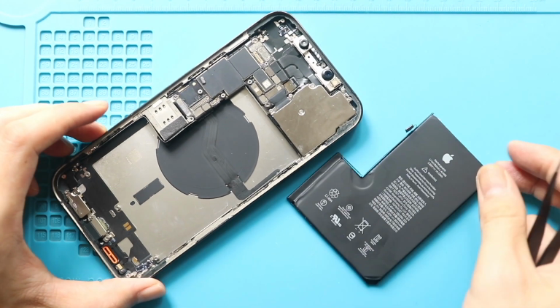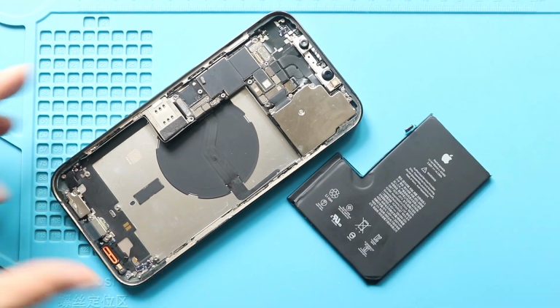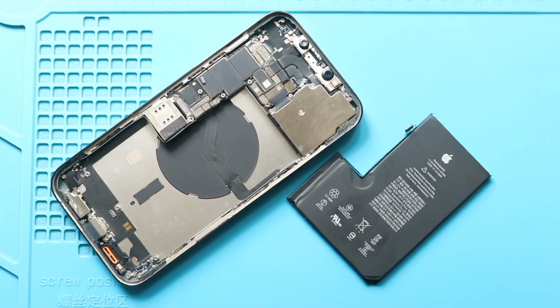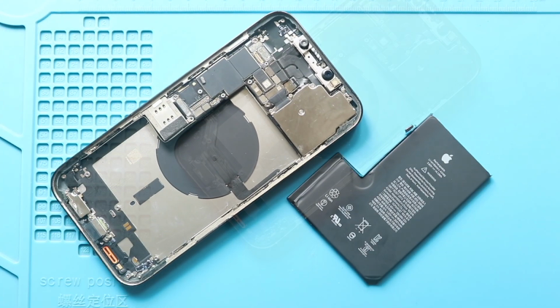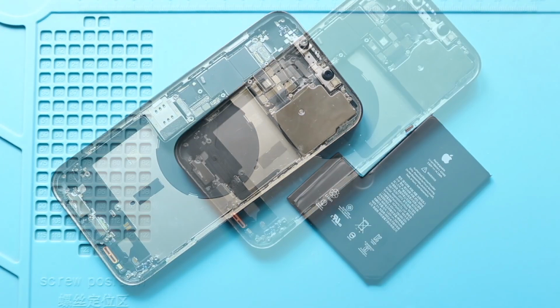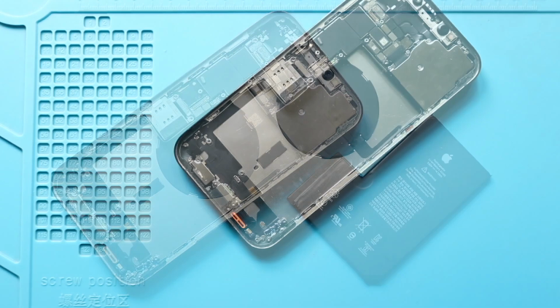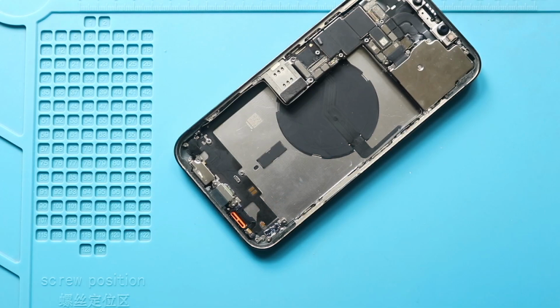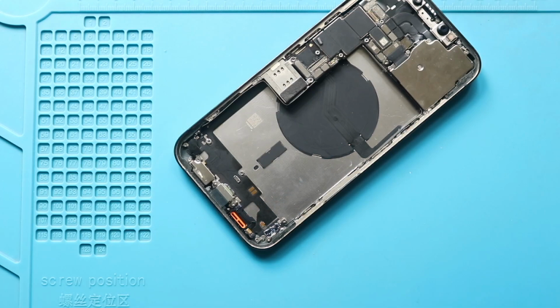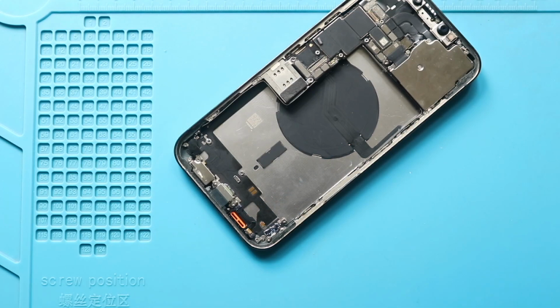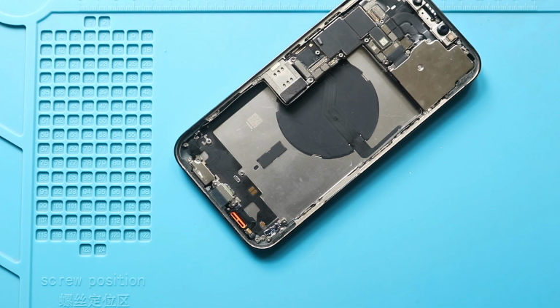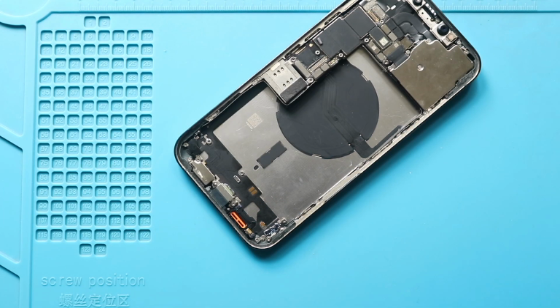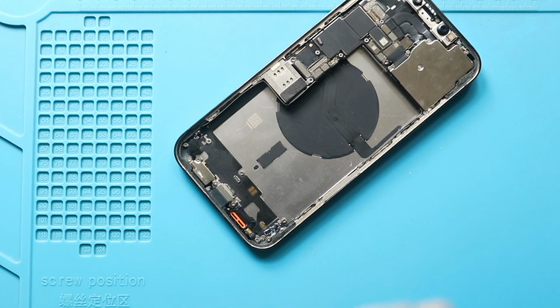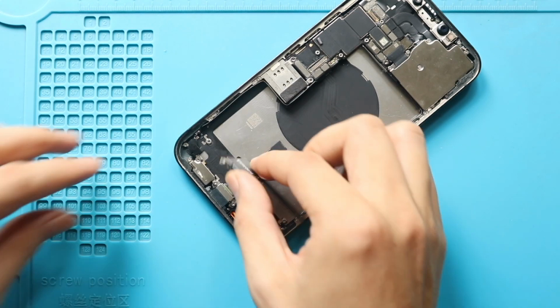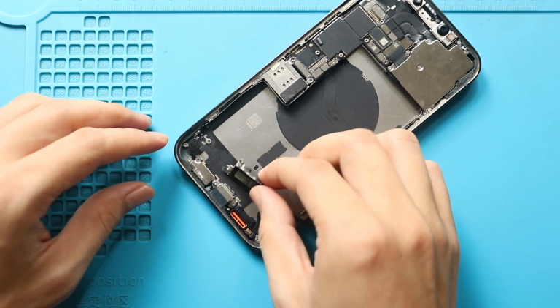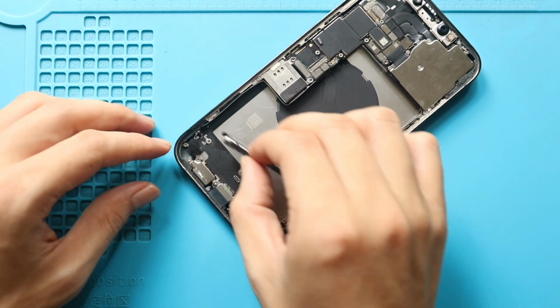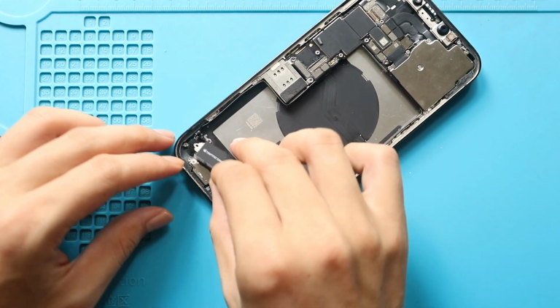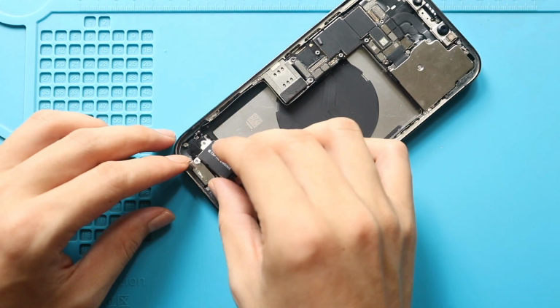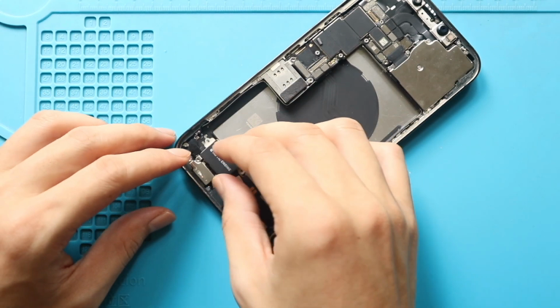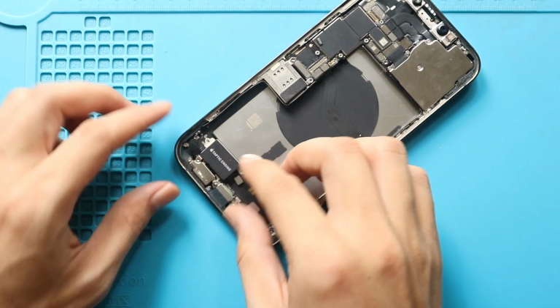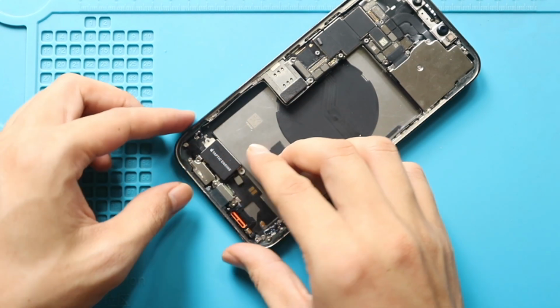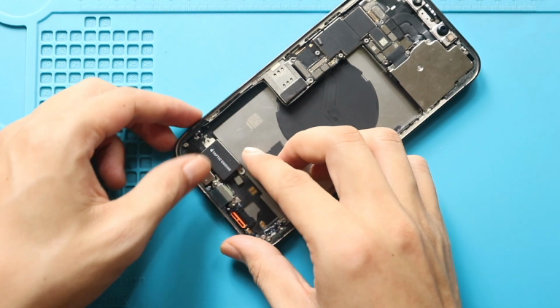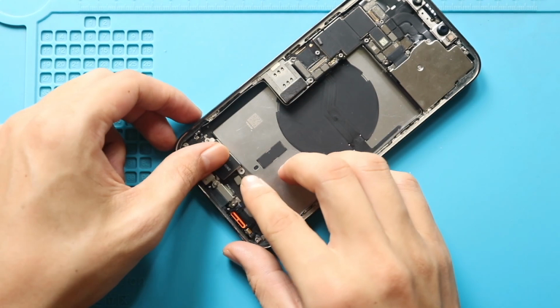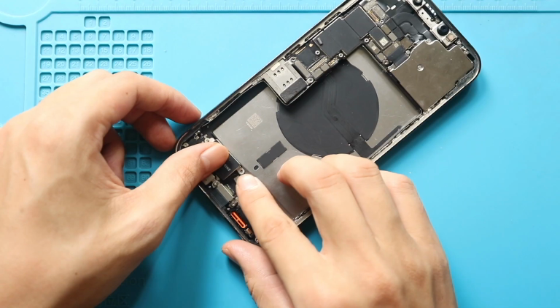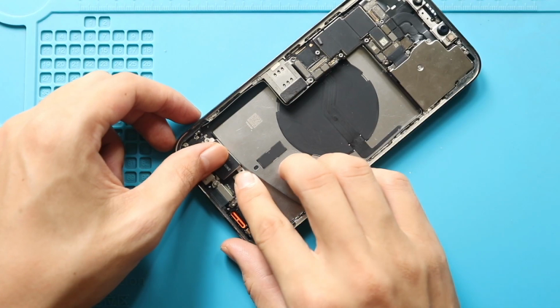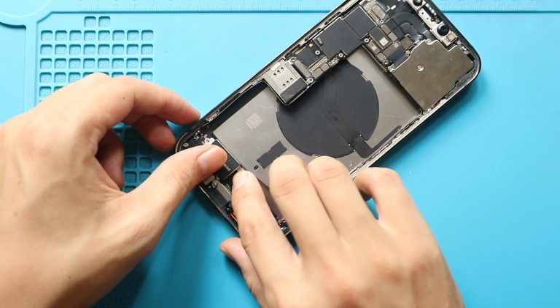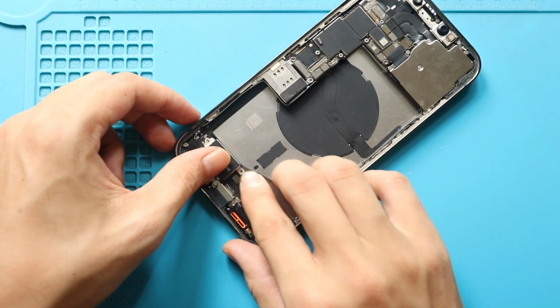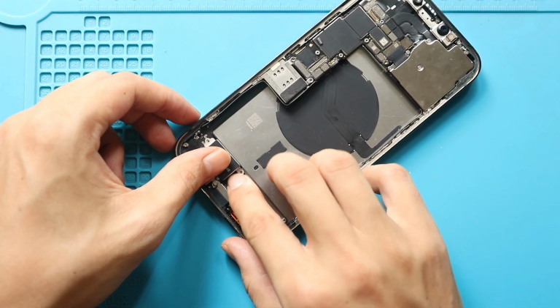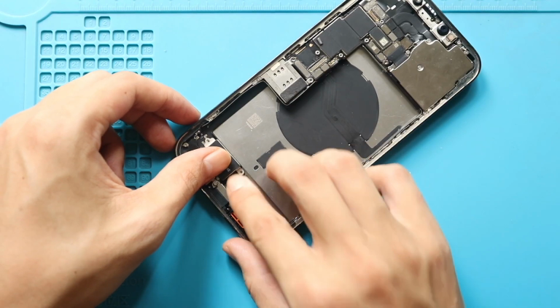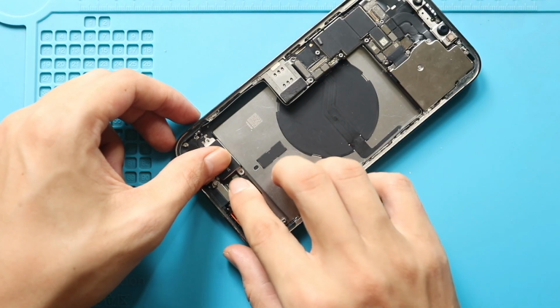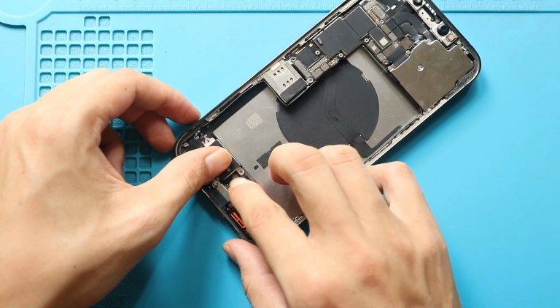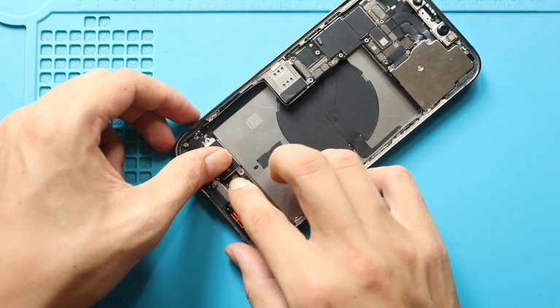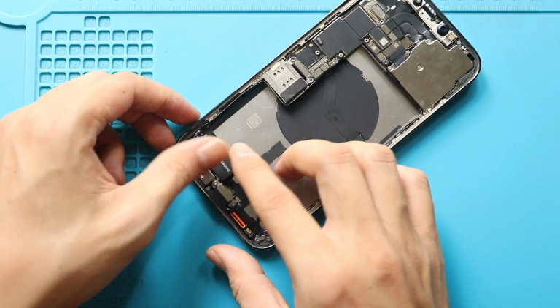Next, place the taptic engine by connecting the plug and inserting four screws. Before inserting the fourth screw, place the bracket and fasten the screw.